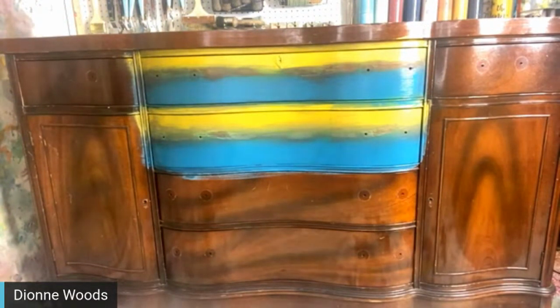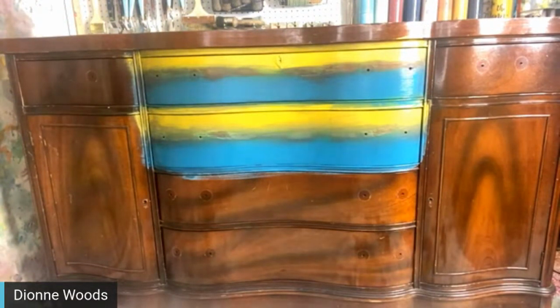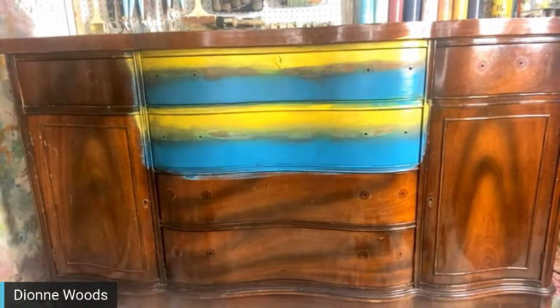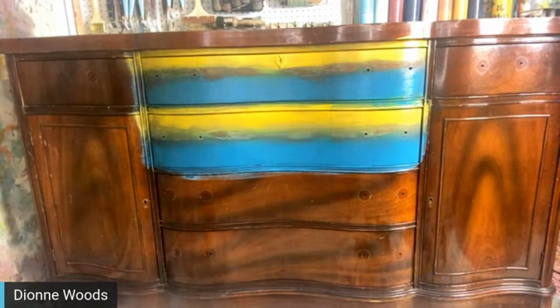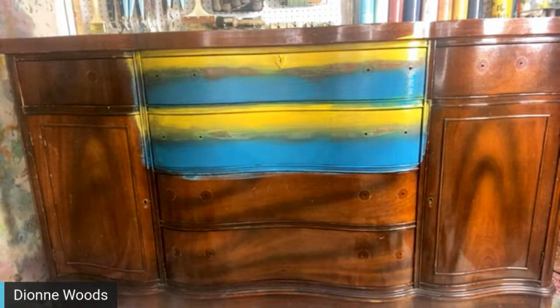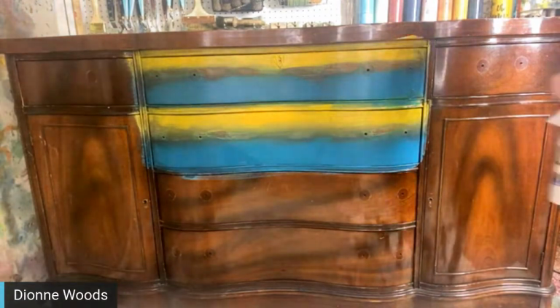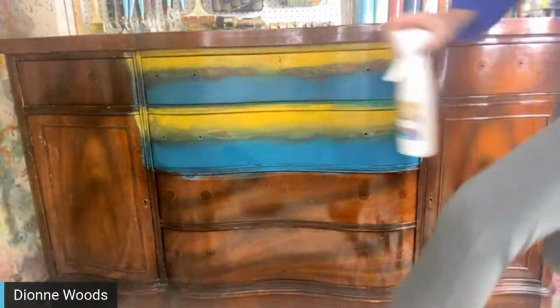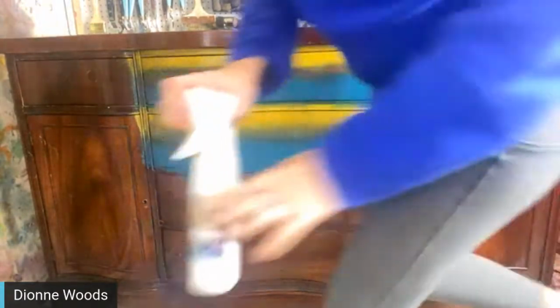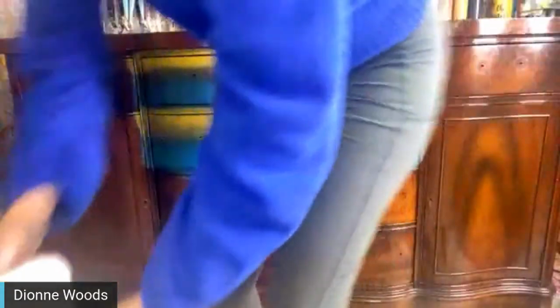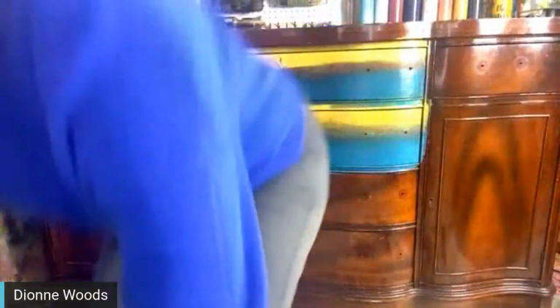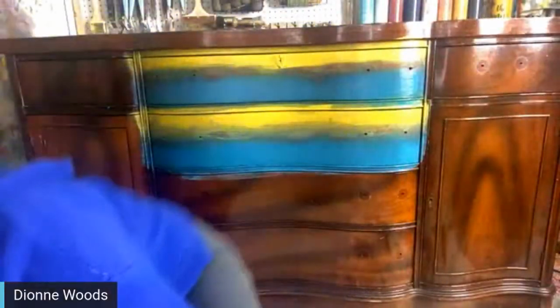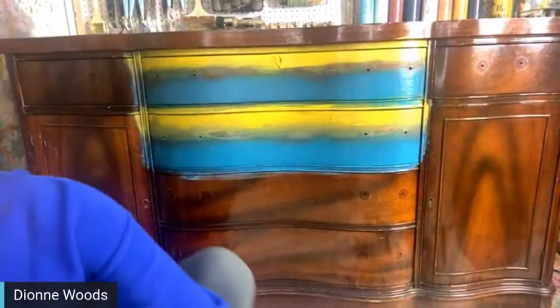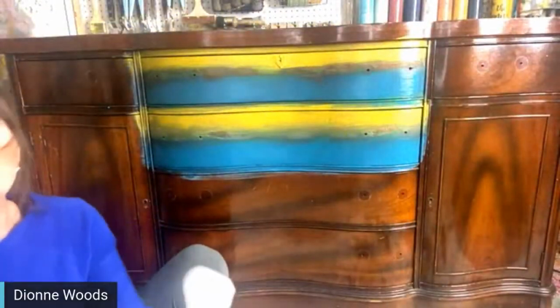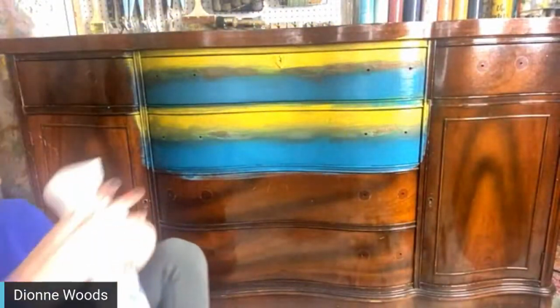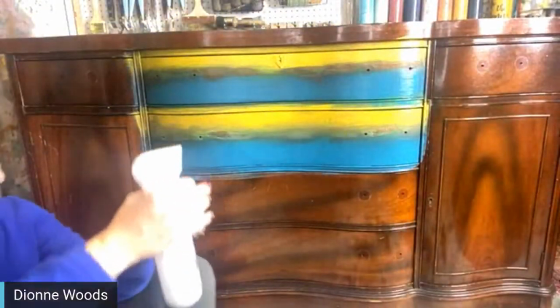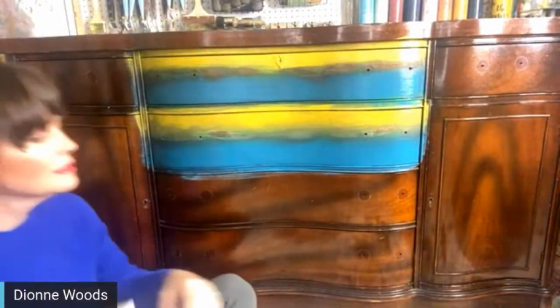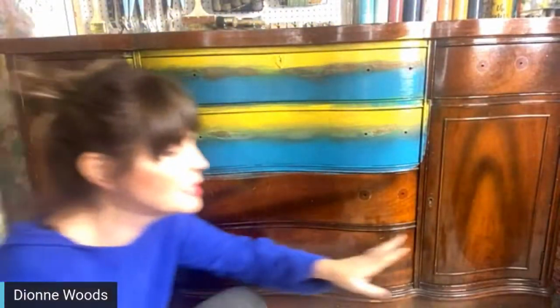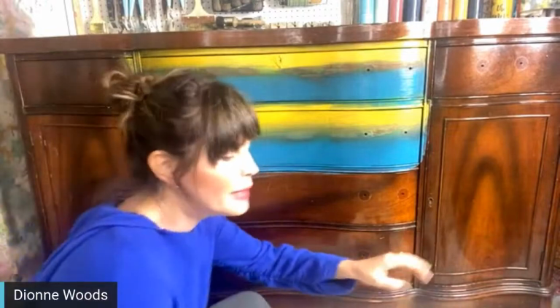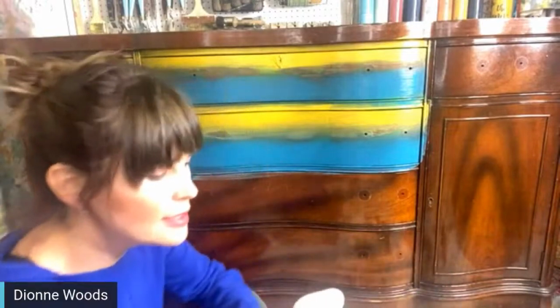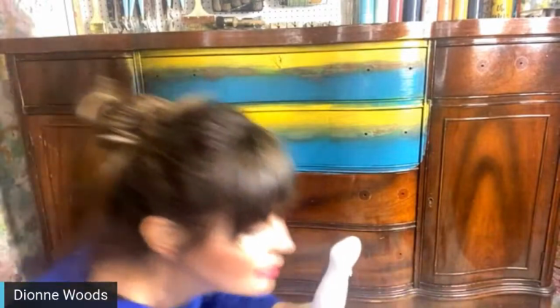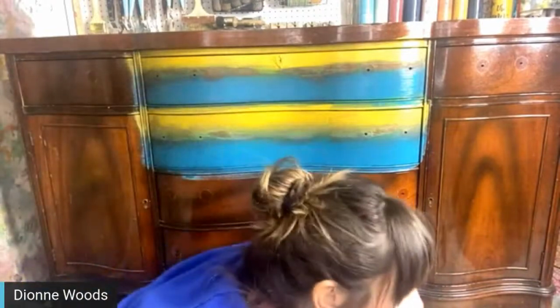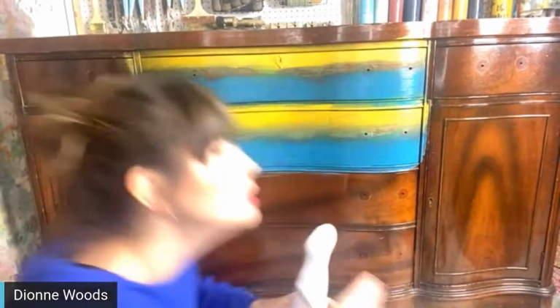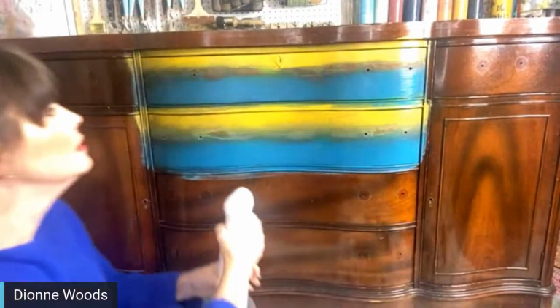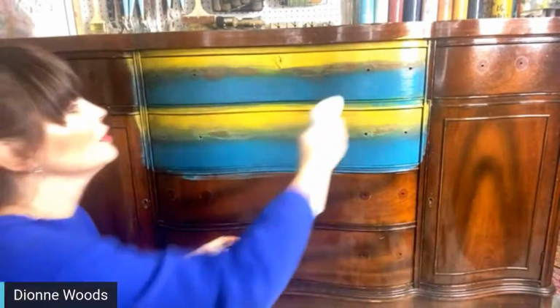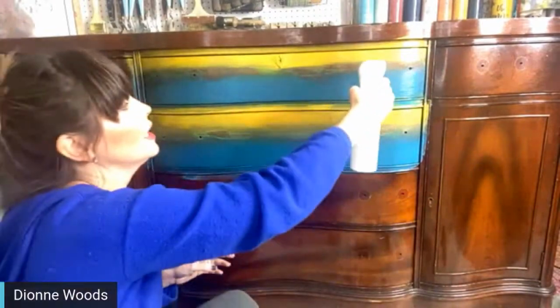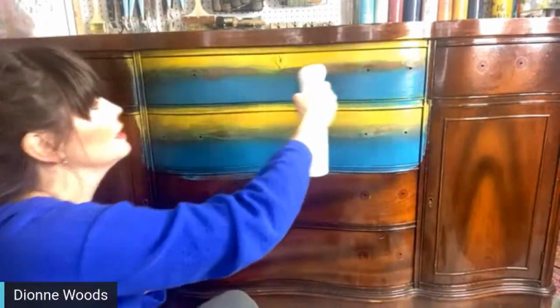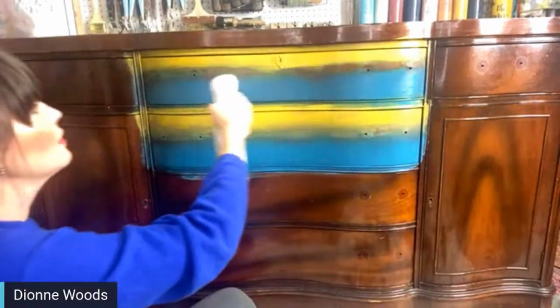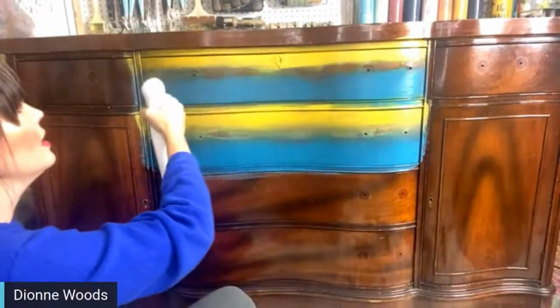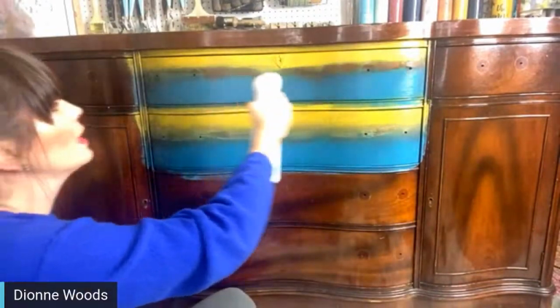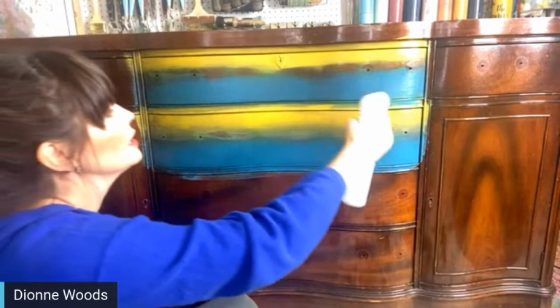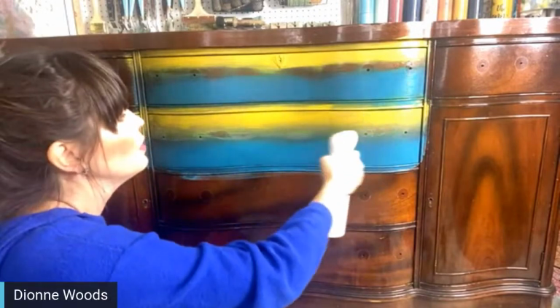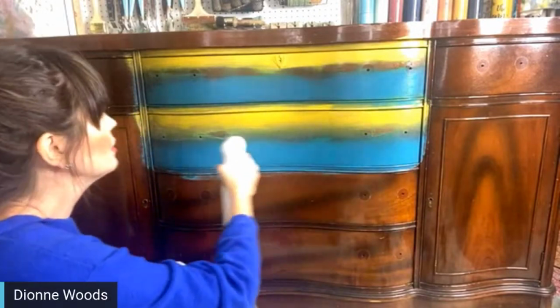I think she heard her daddy. Don't step in the paint, sissy! She heard her daddy — okay, I am actually going to go get my water bottle myself.